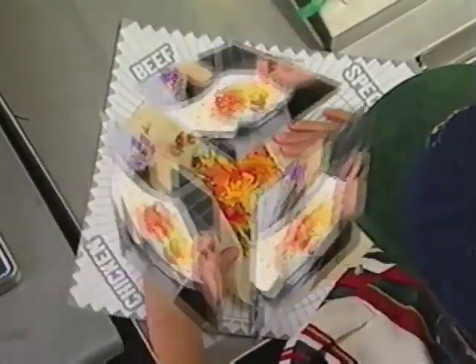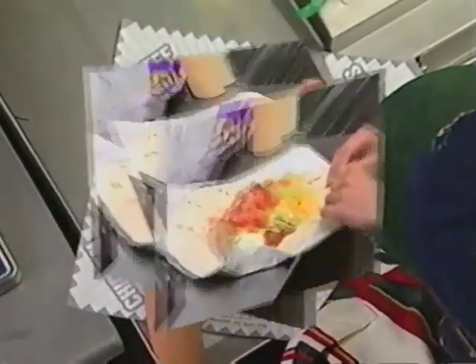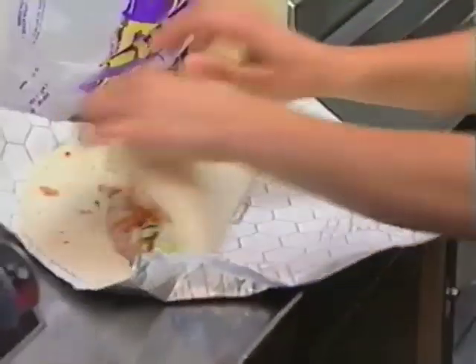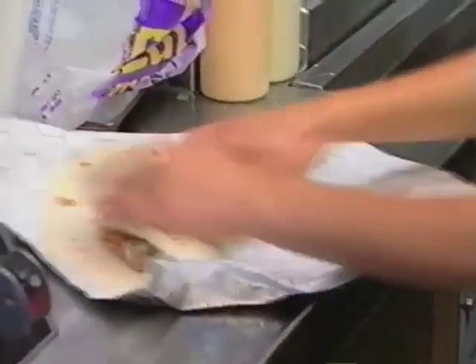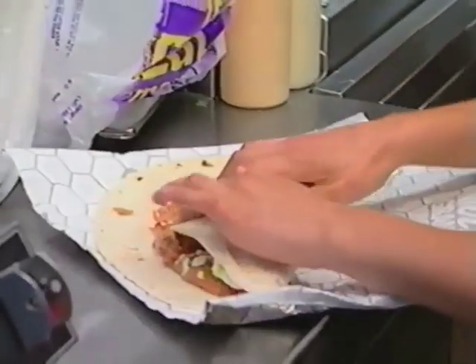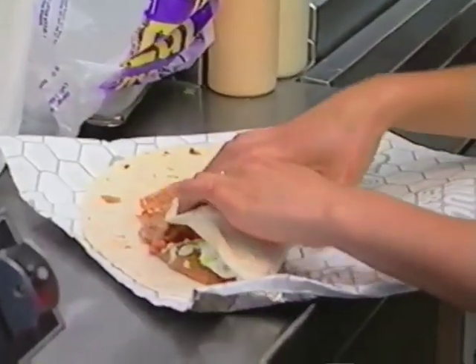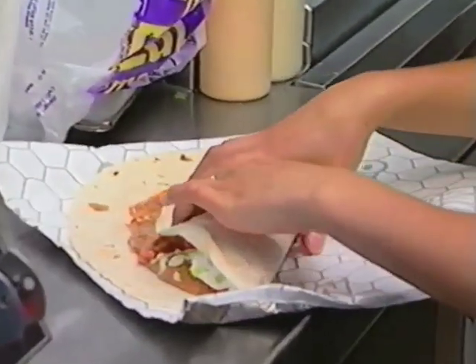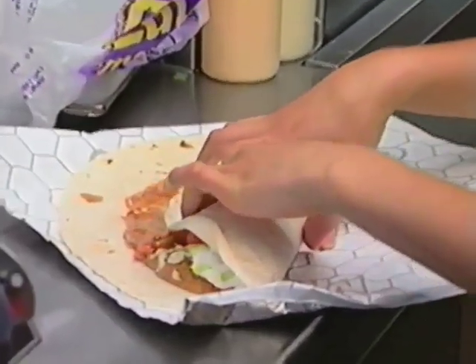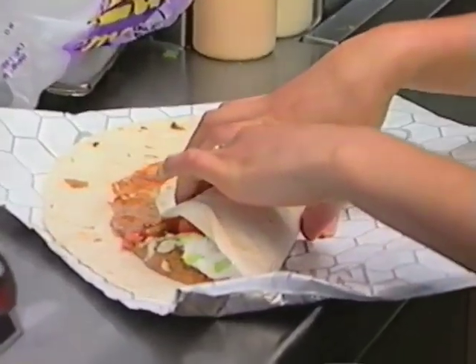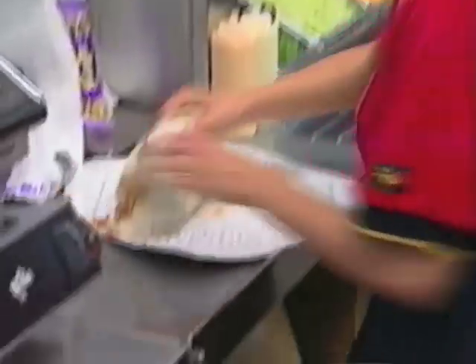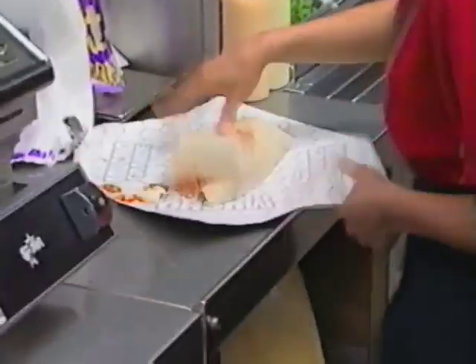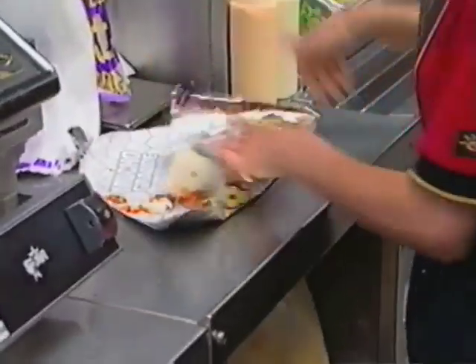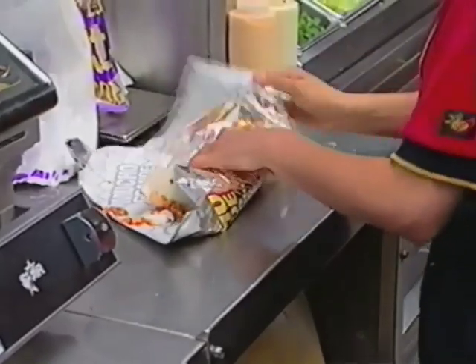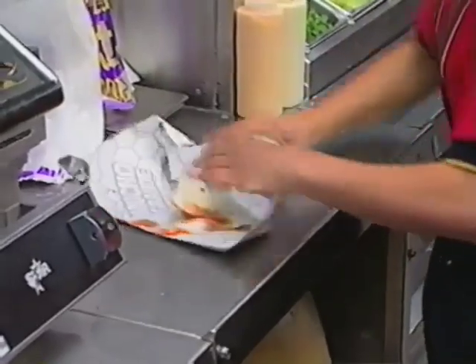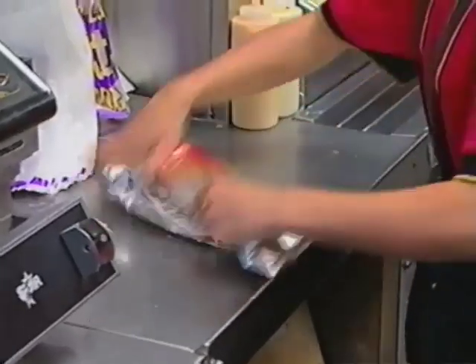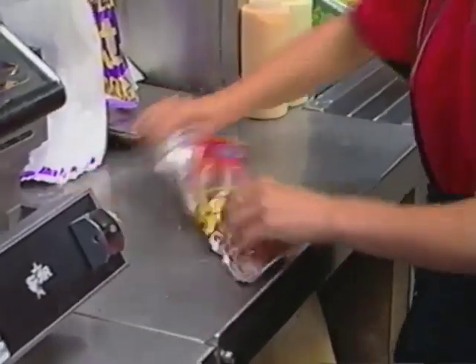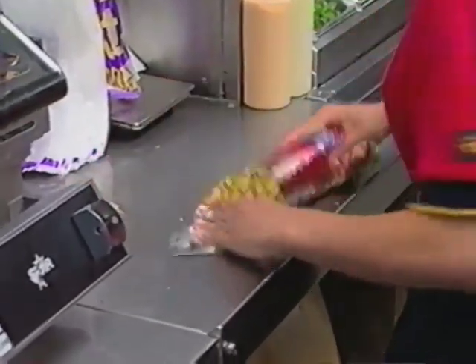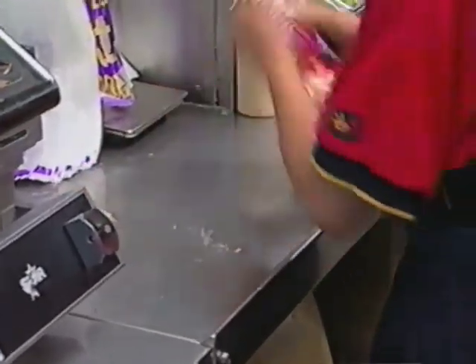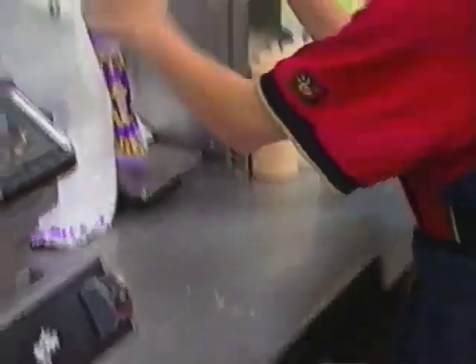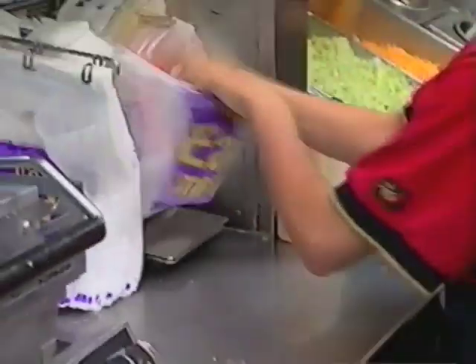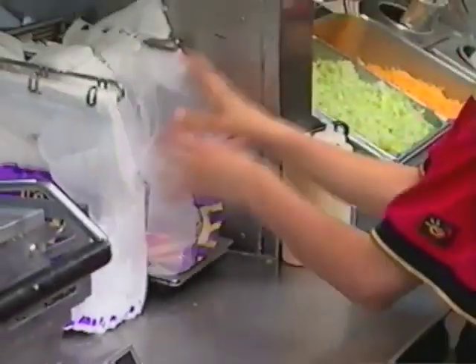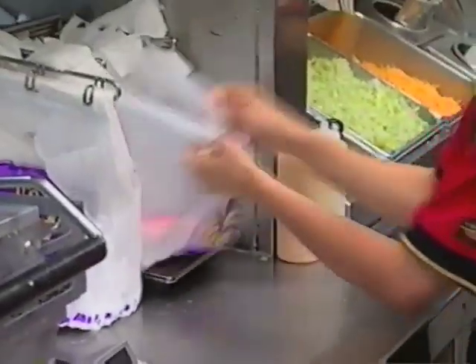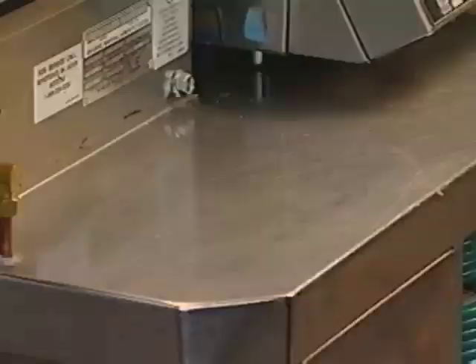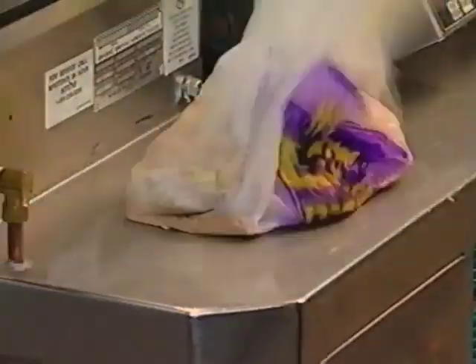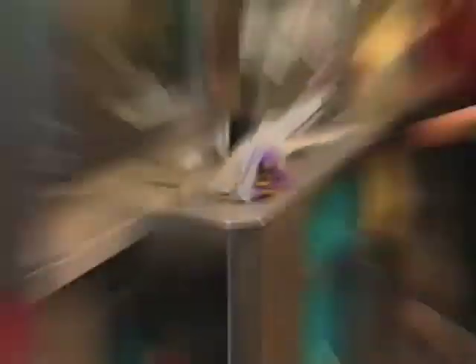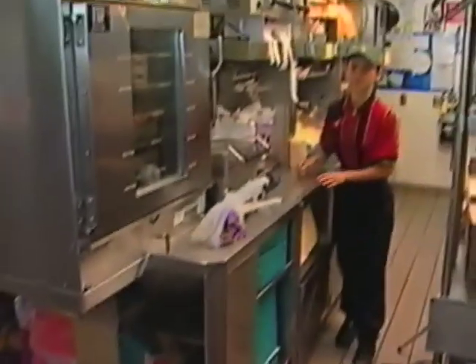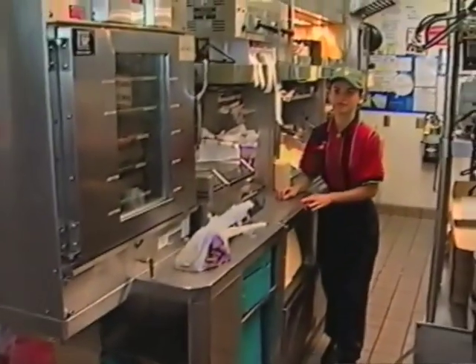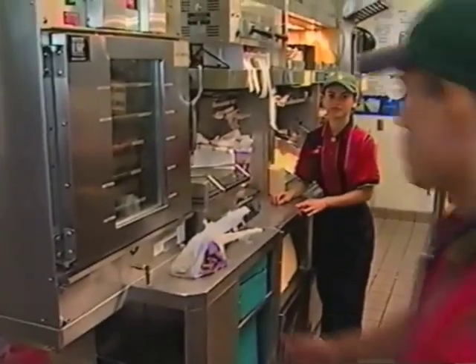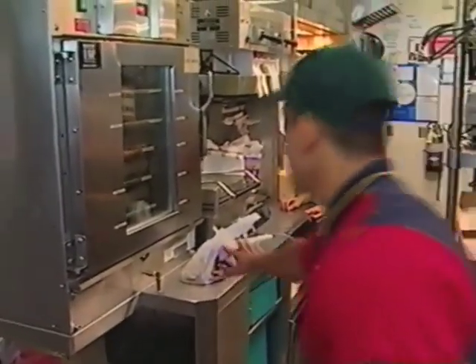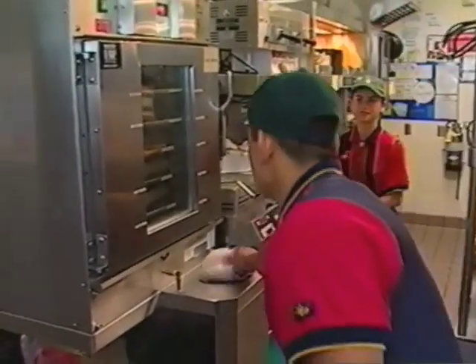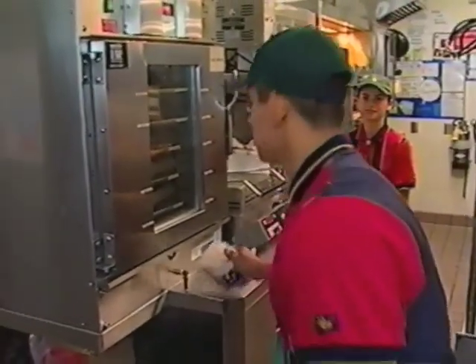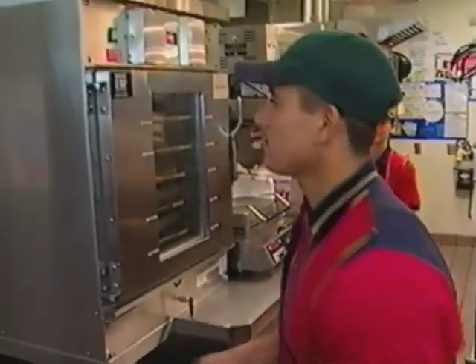If the Mucho Grande Burrito tortilla isn't folded the right way, this is what can happen. It's real important to pay attention.